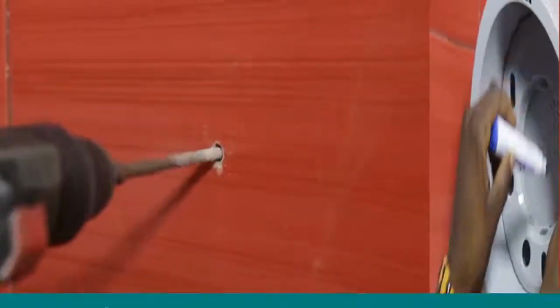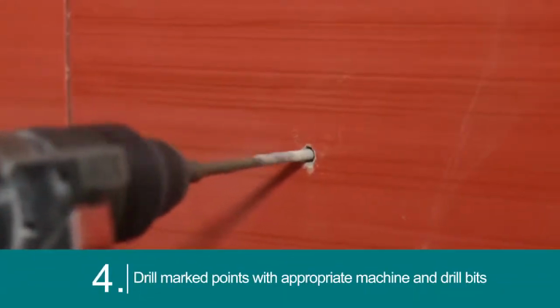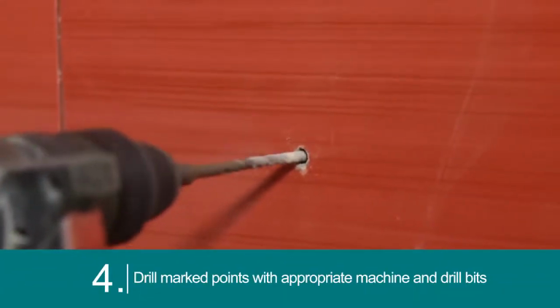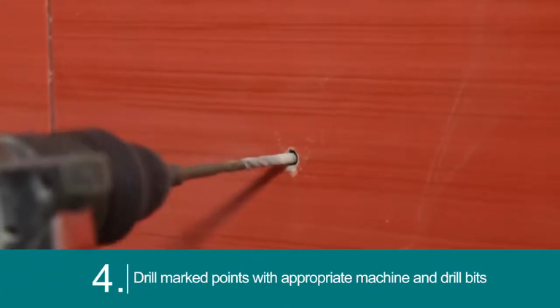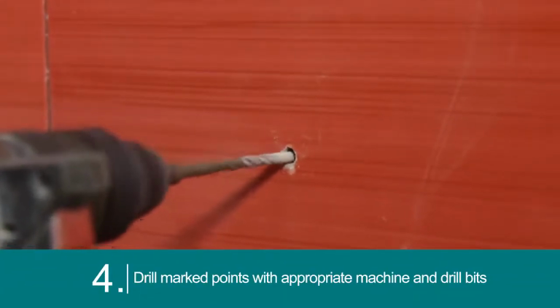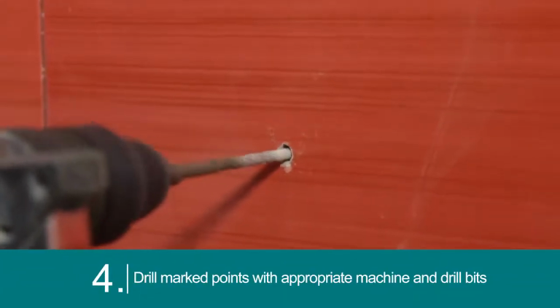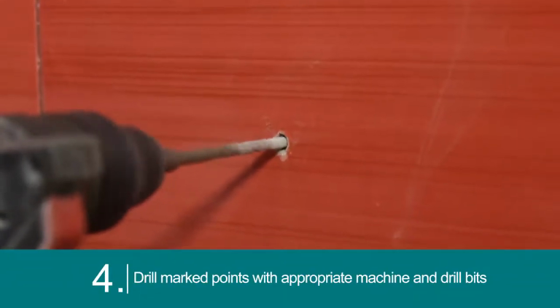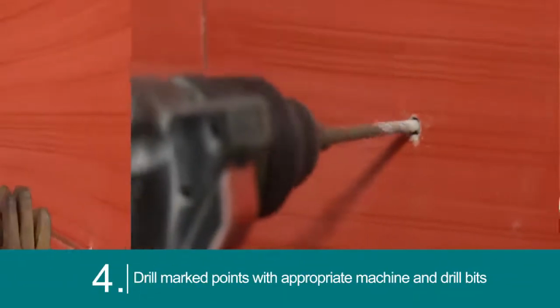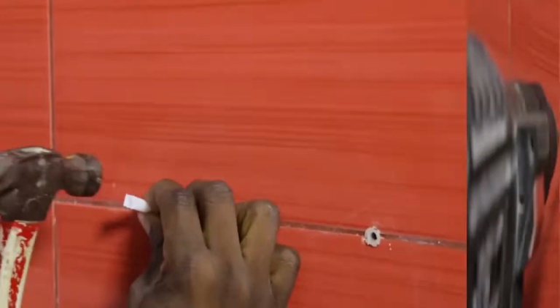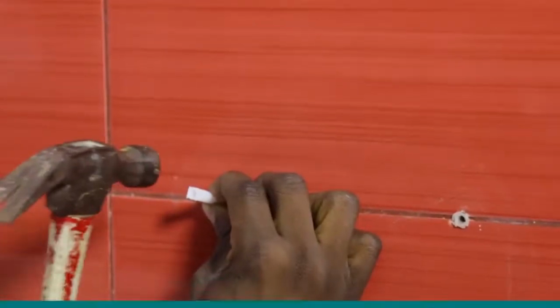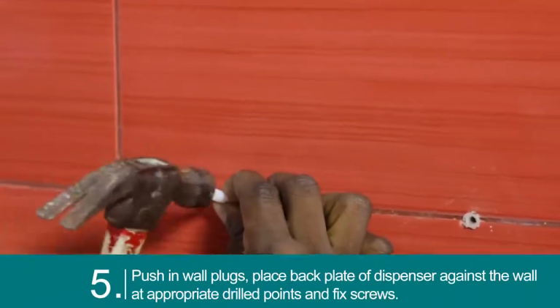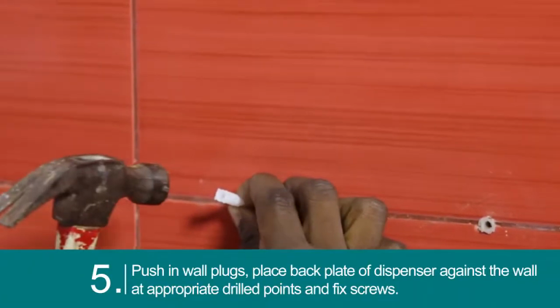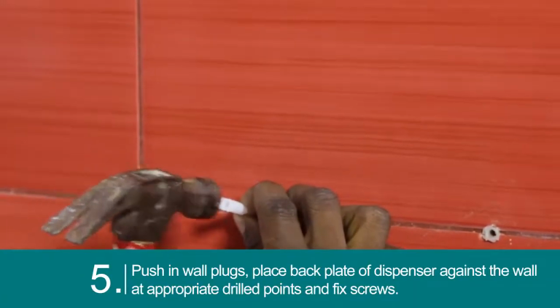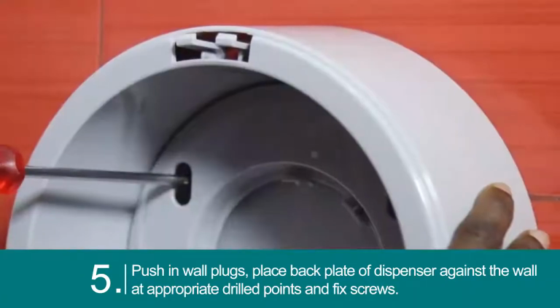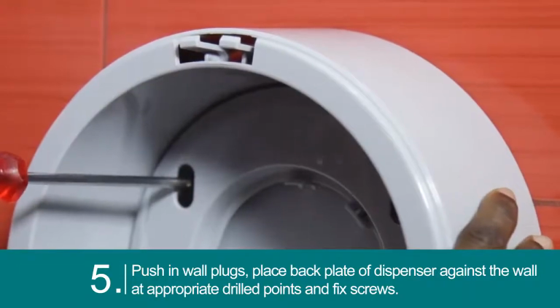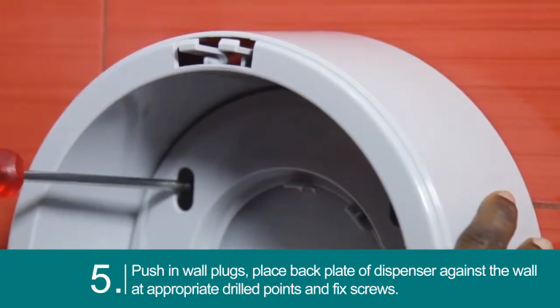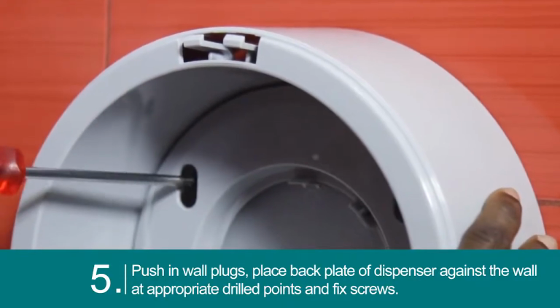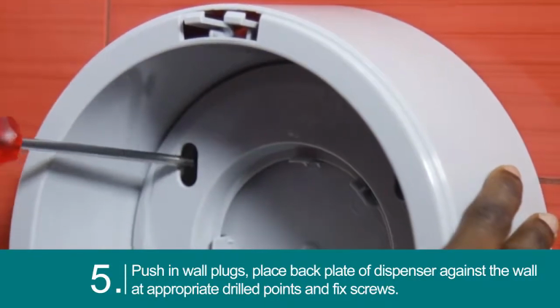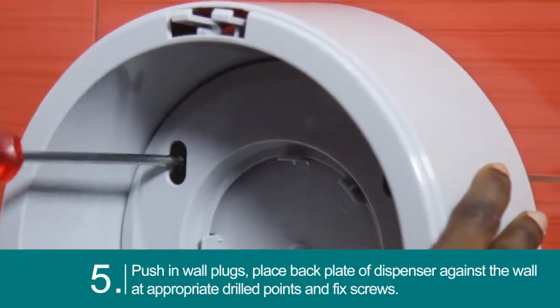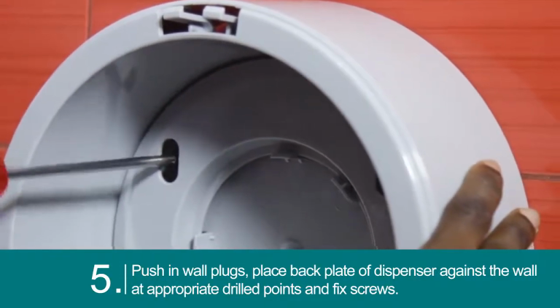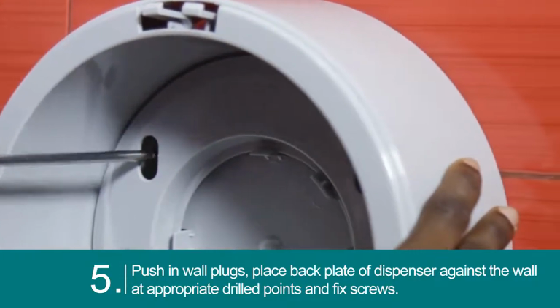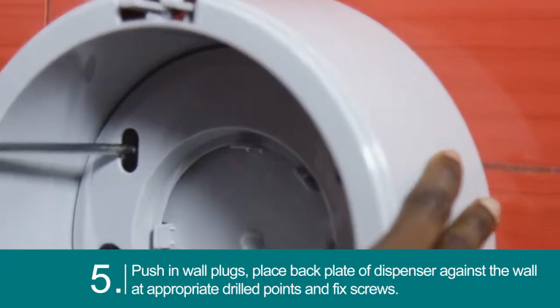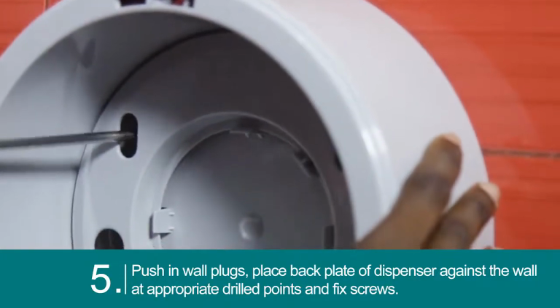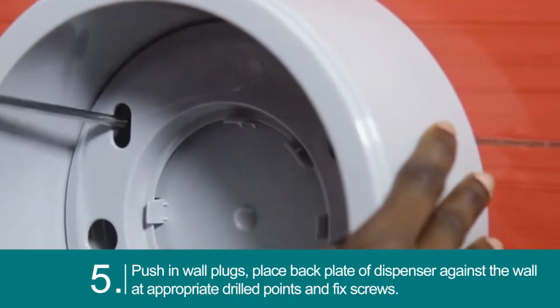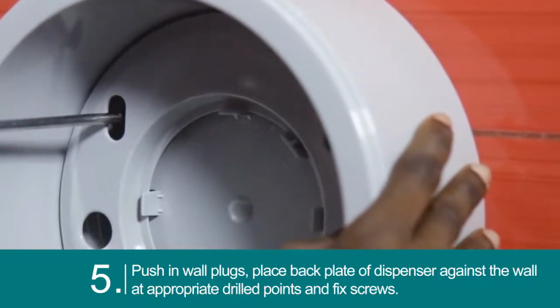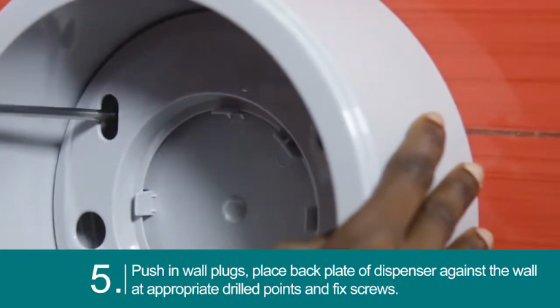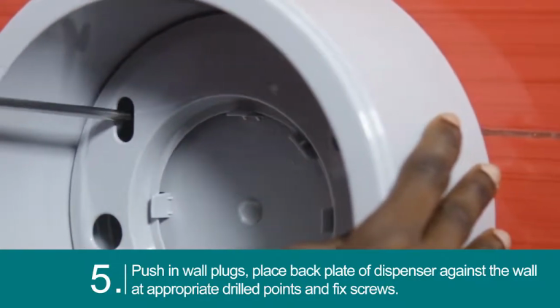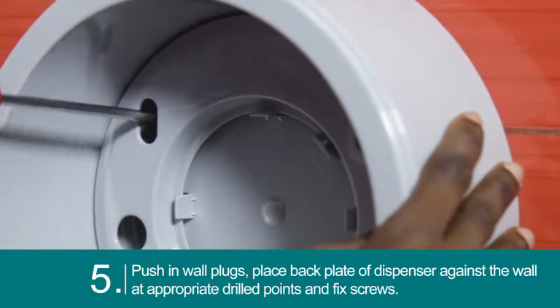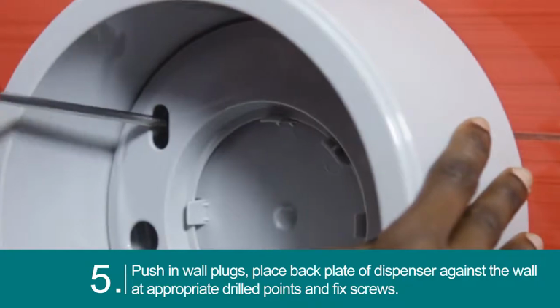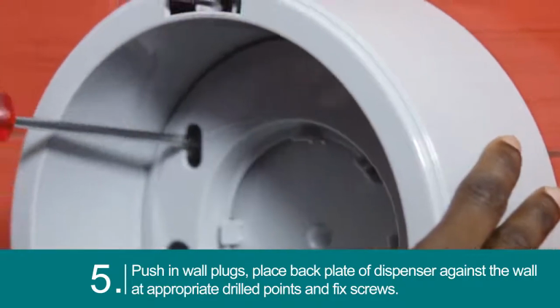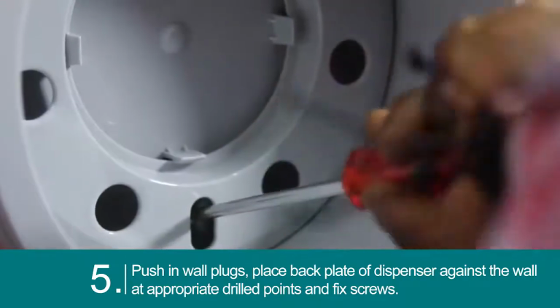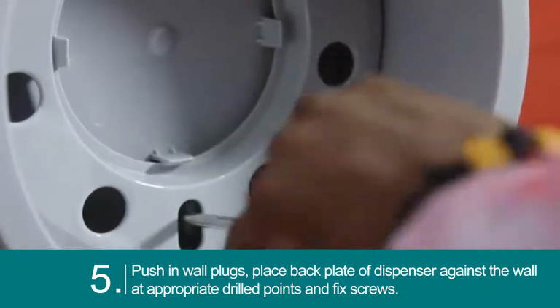Drill the marked points with the appropriate machine and drill bits. Push in wall plugs, place the back plate of the dispenser against the wall at the appropriate drilled points, and fix the screws.